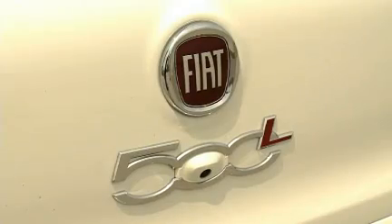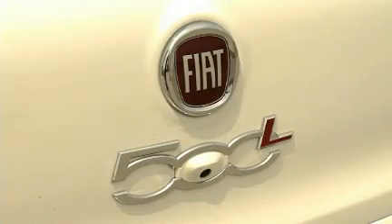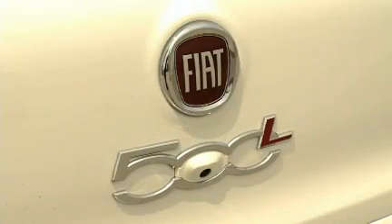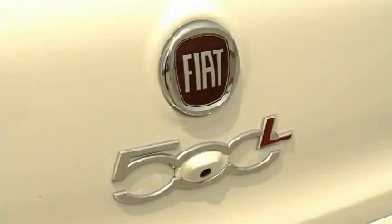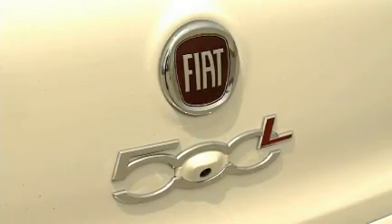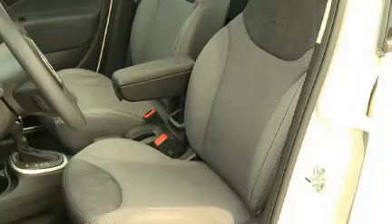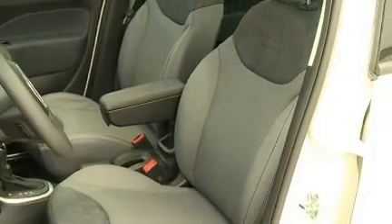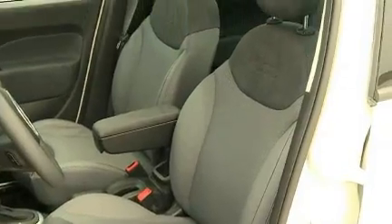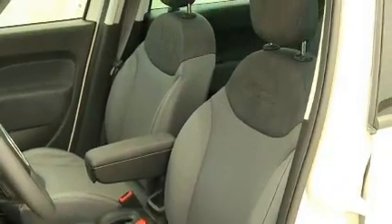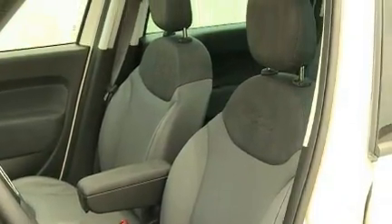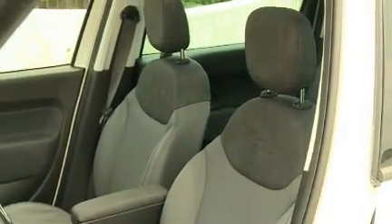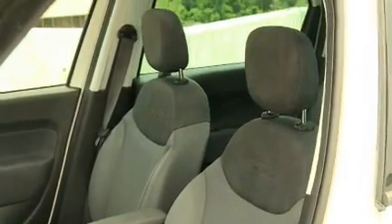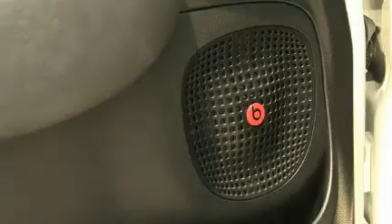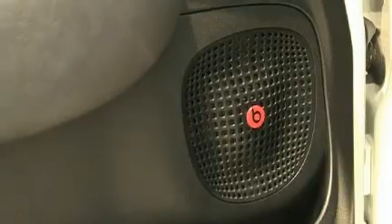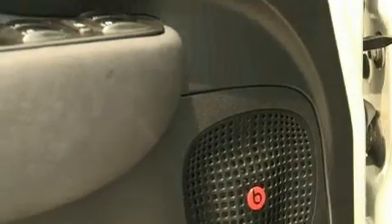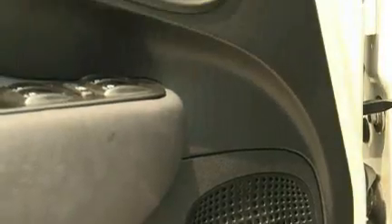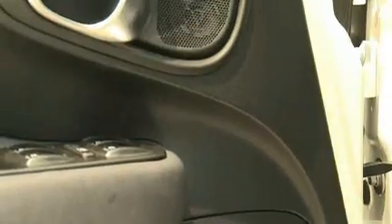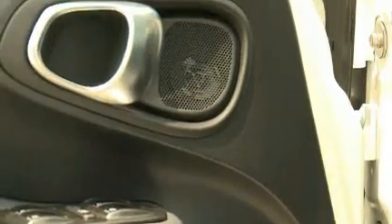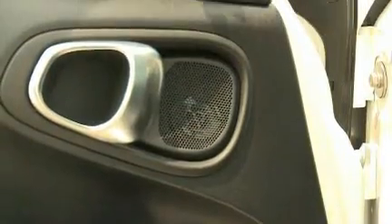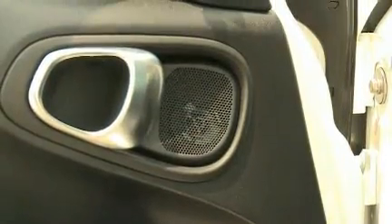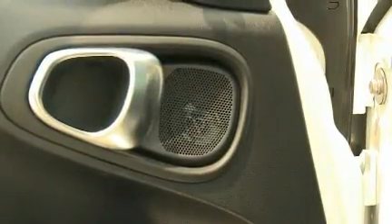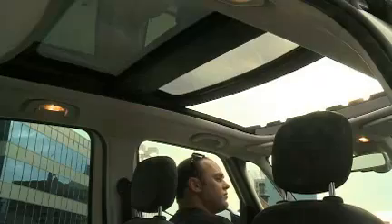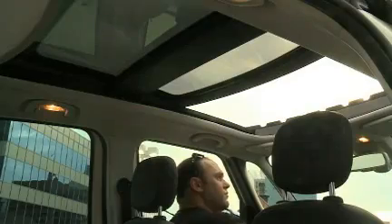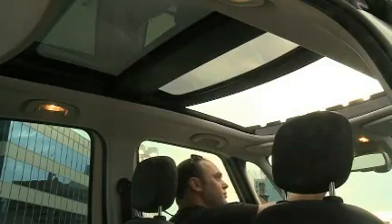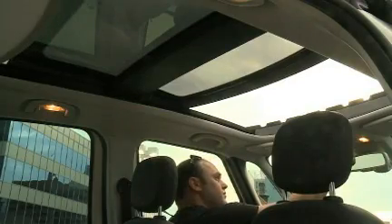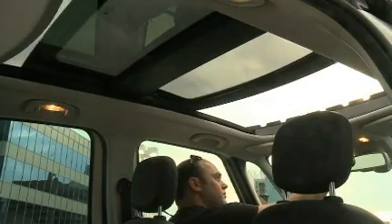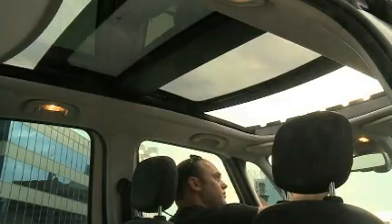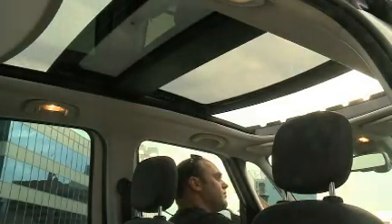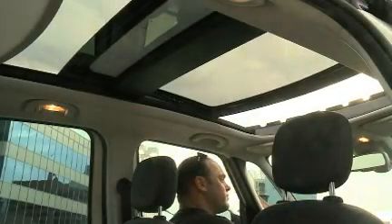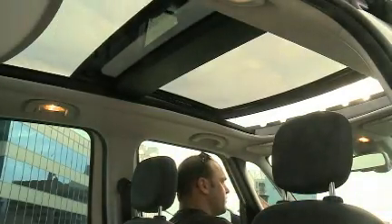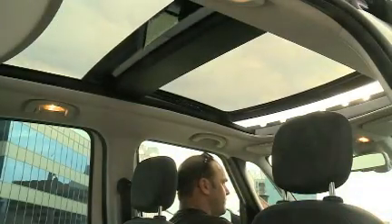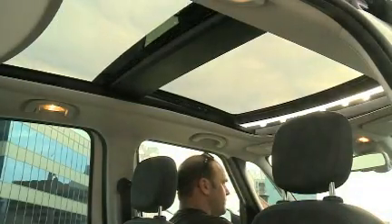And the Lounge — this is fully loaded with twin-clutch, special wheels, leather heated seats, fog lights, Sirius, and more. It maxes out at $27,500. The panoramic sunroof is like a patio.